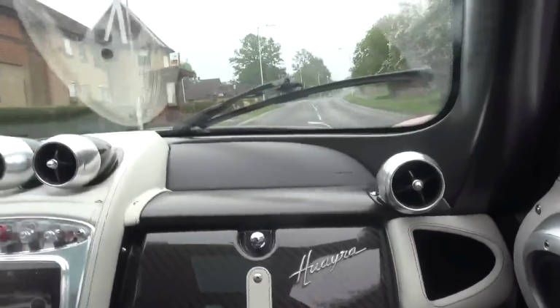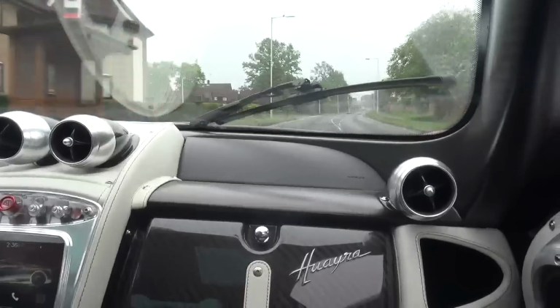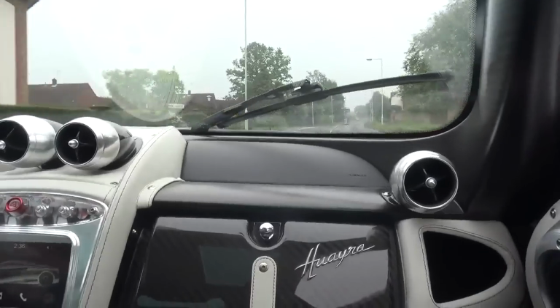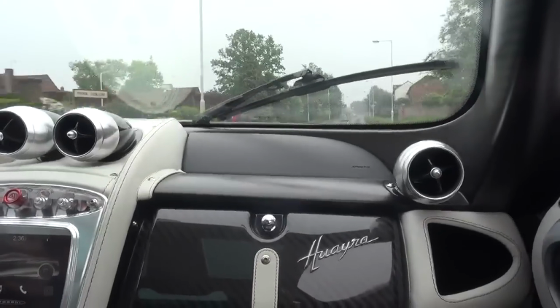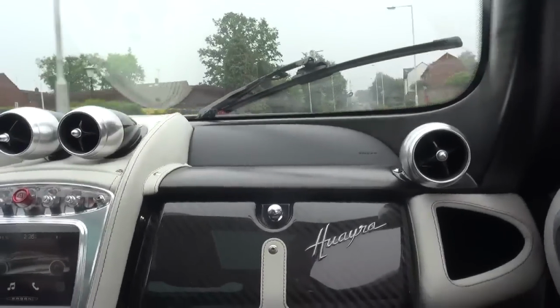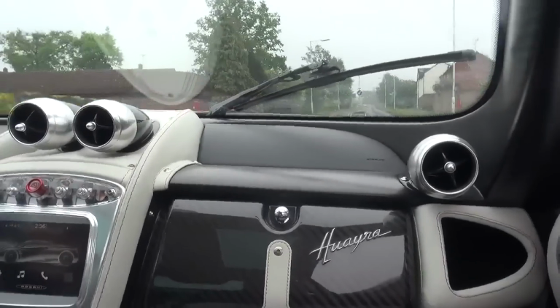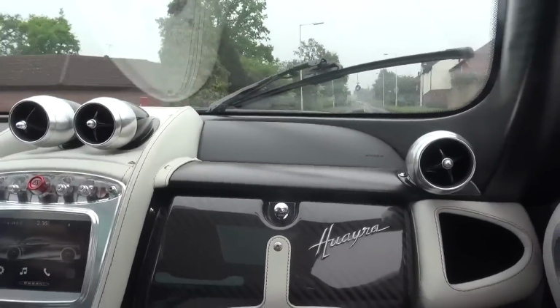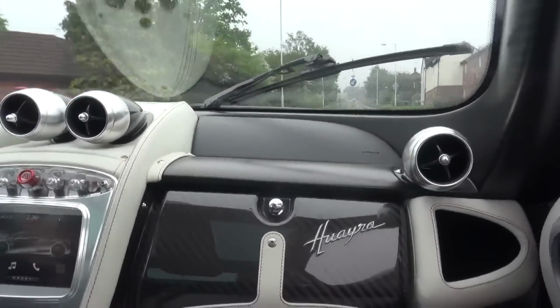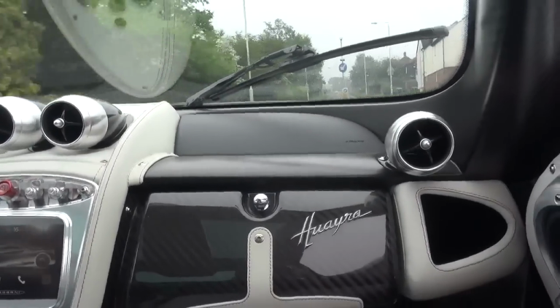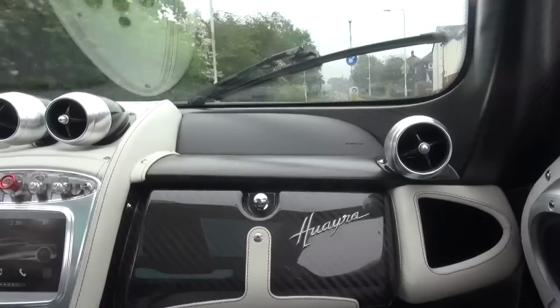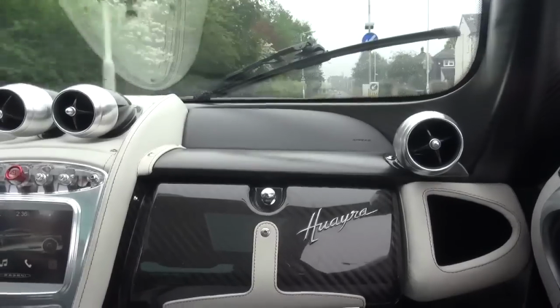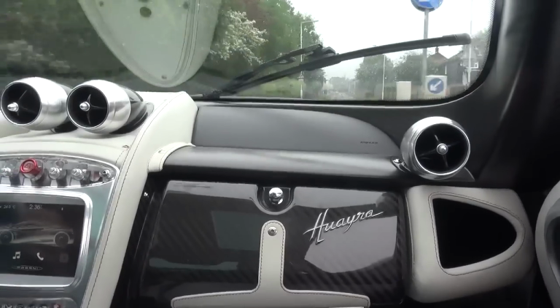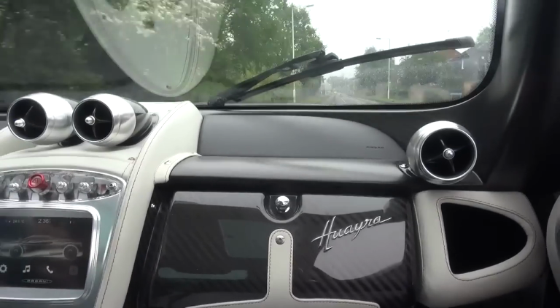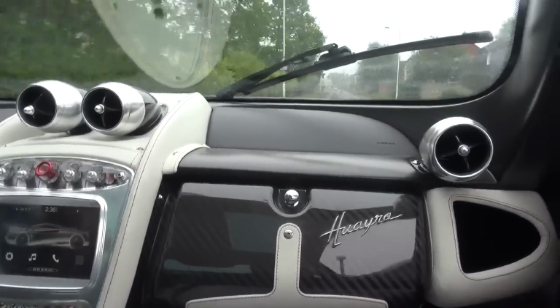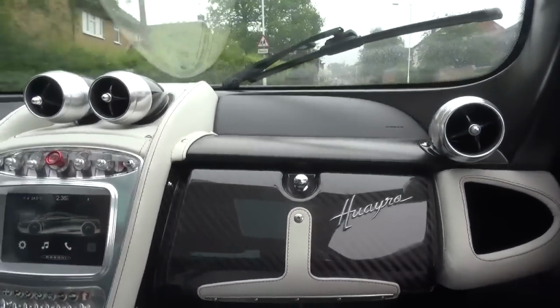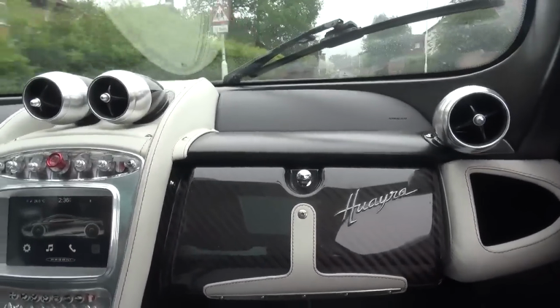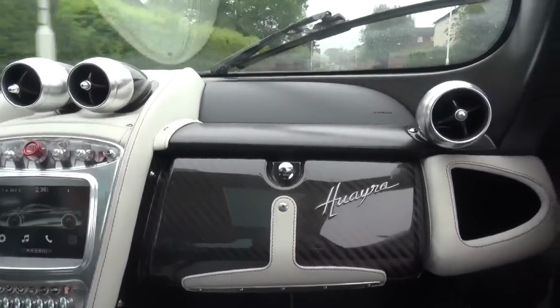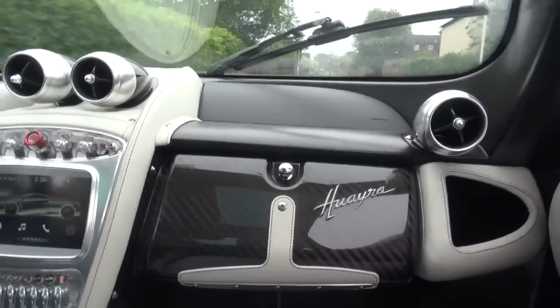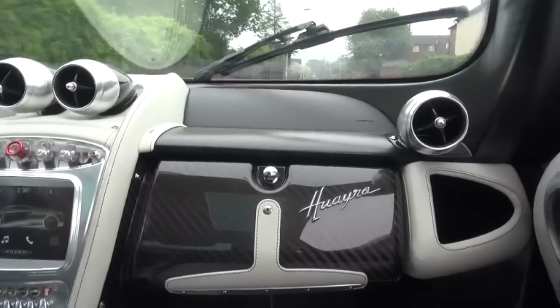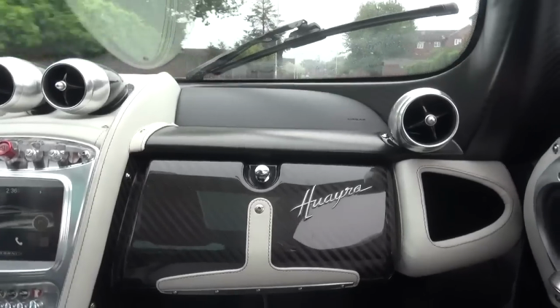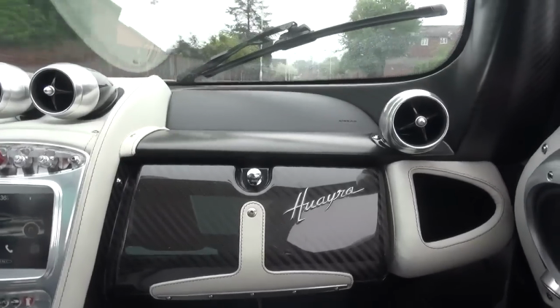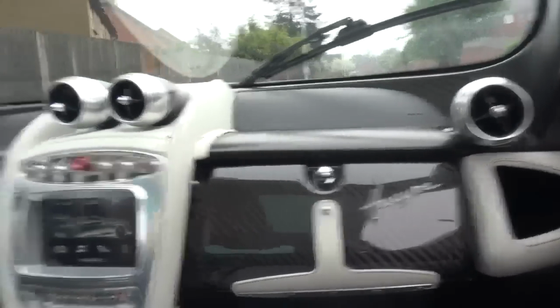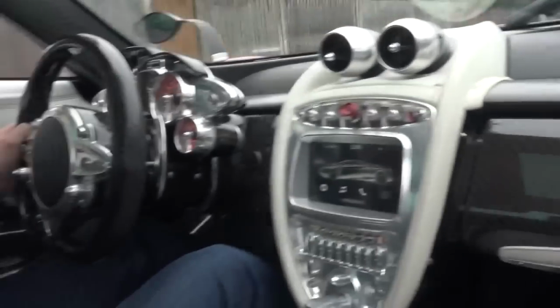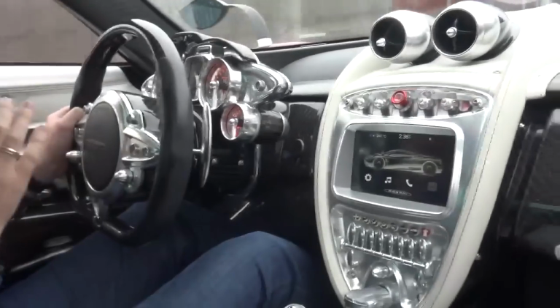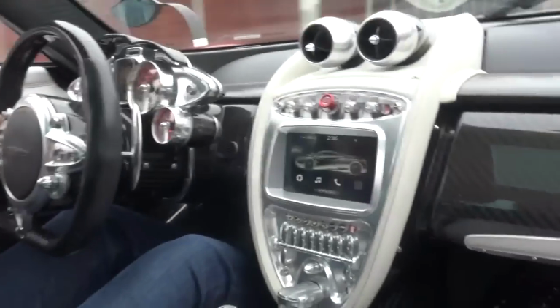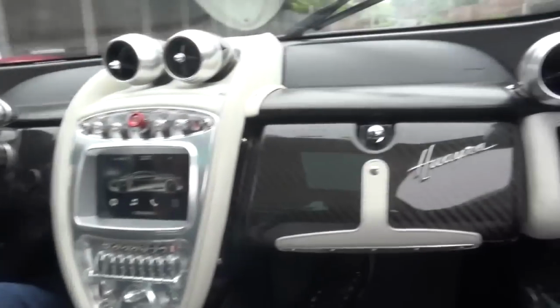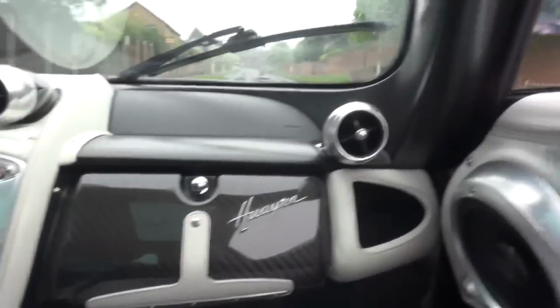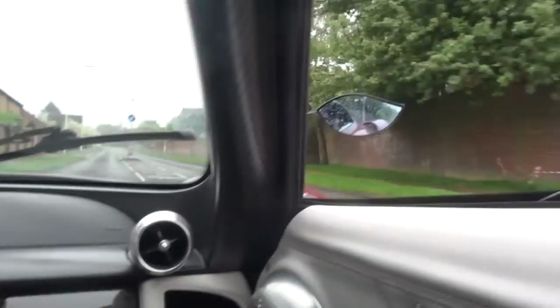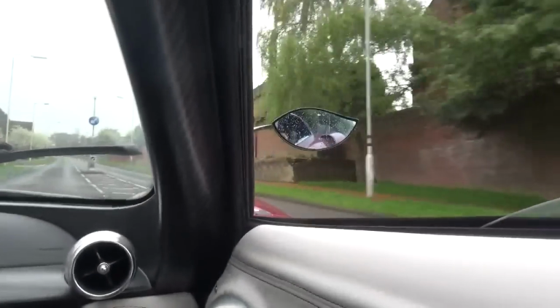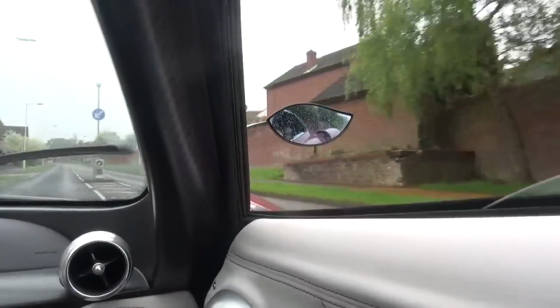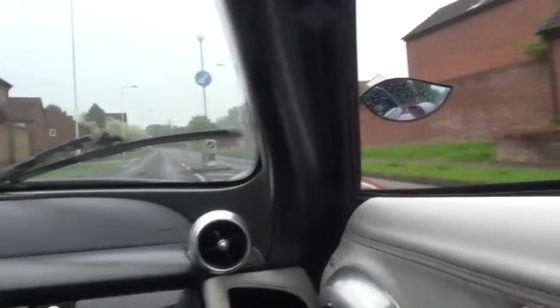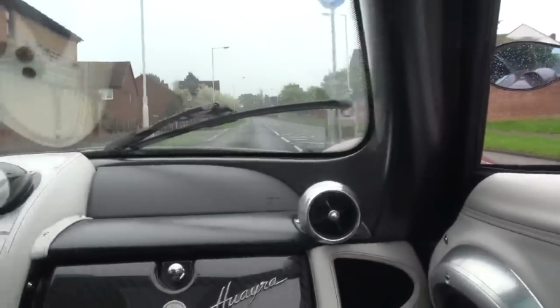So it does like to go sideways. Oh yeah, it's slippery. On the track, on a hot day, with these tyres, it's really difficult to make it slip. But obviously today it's very greasy.